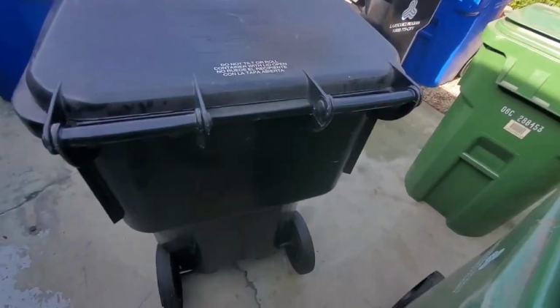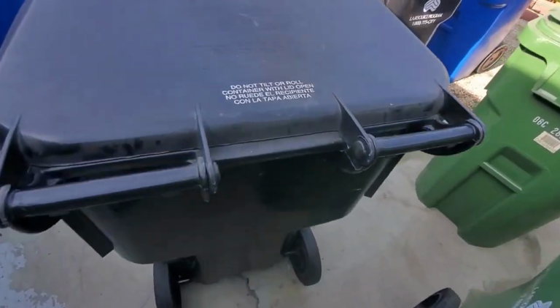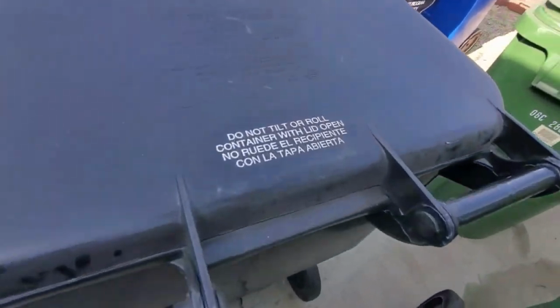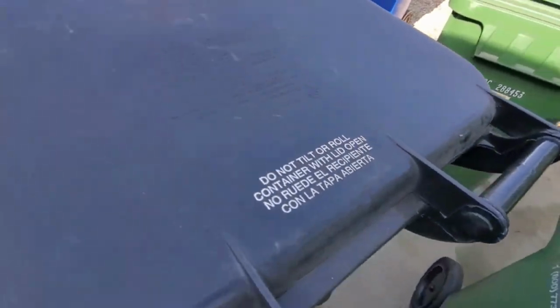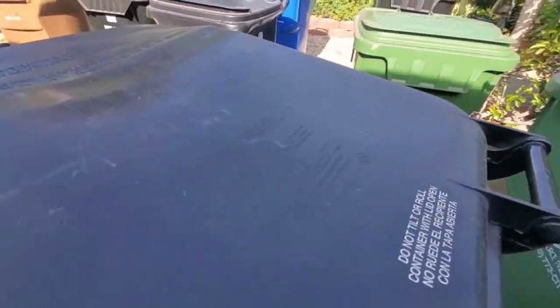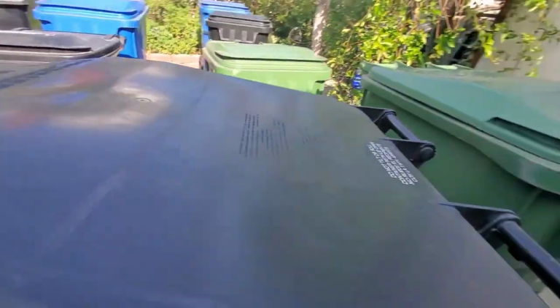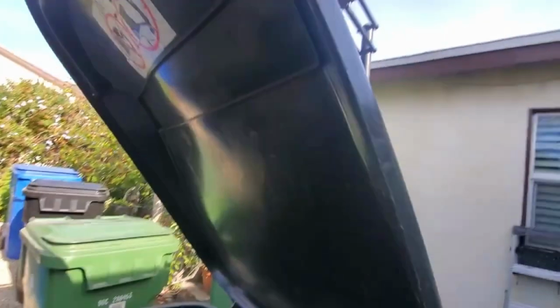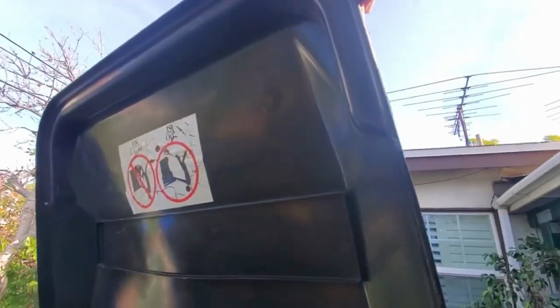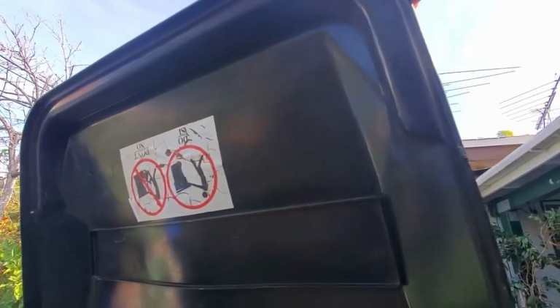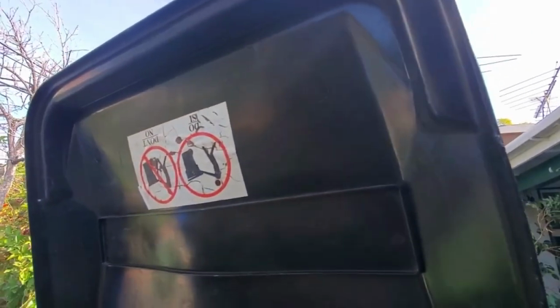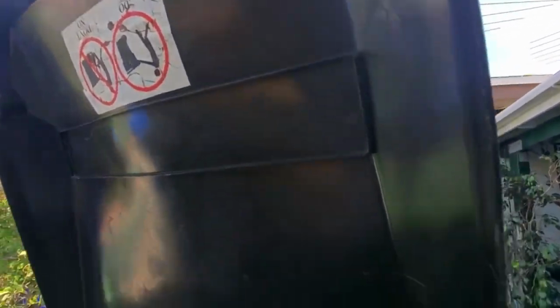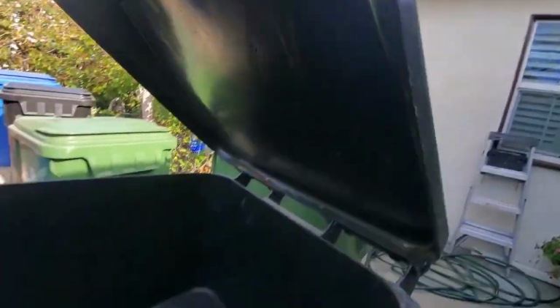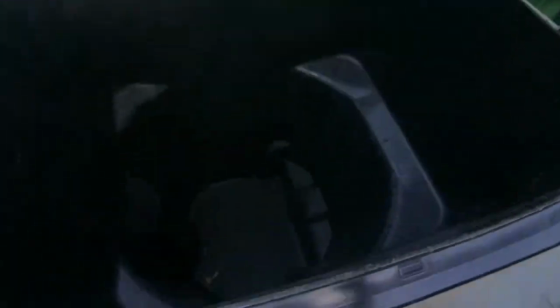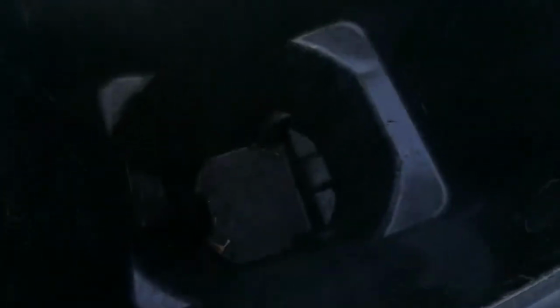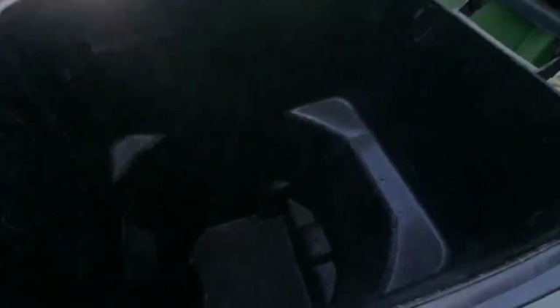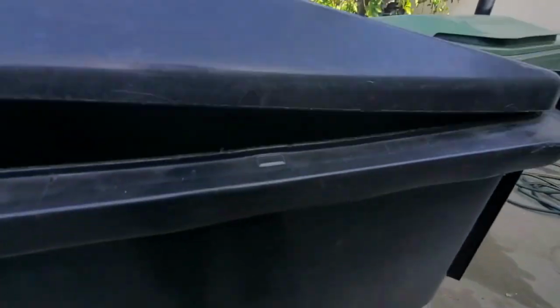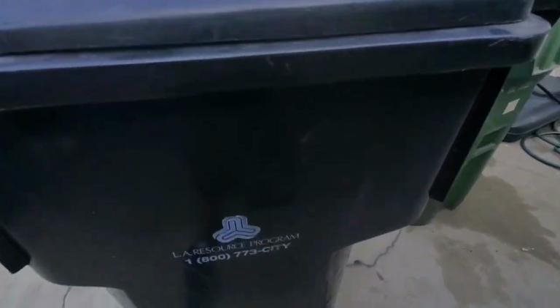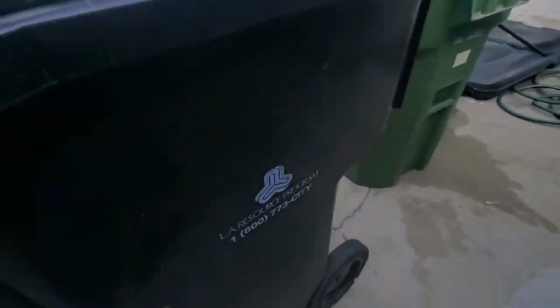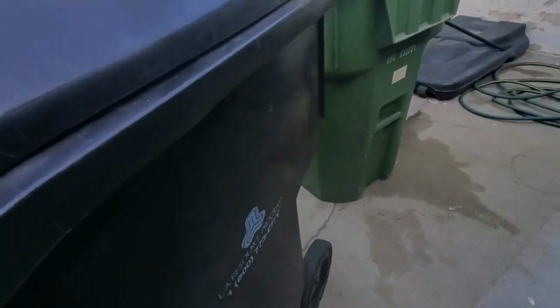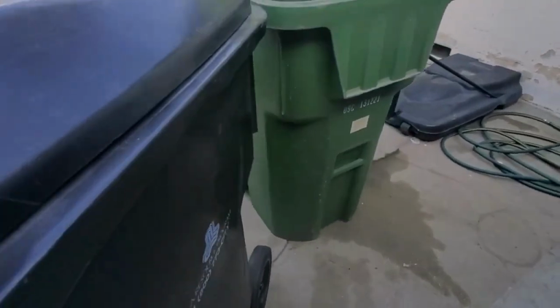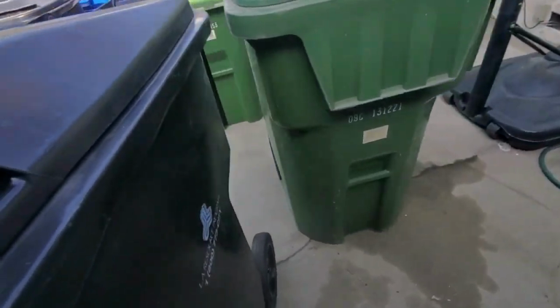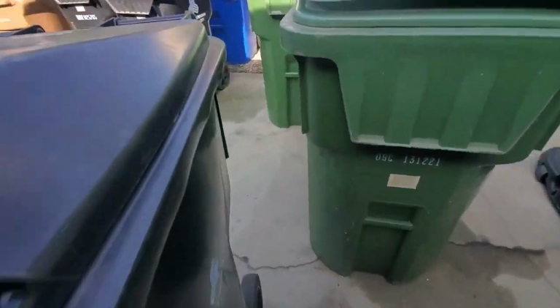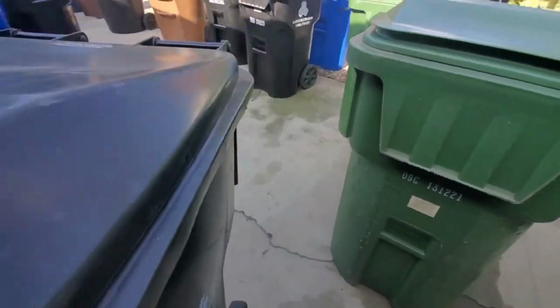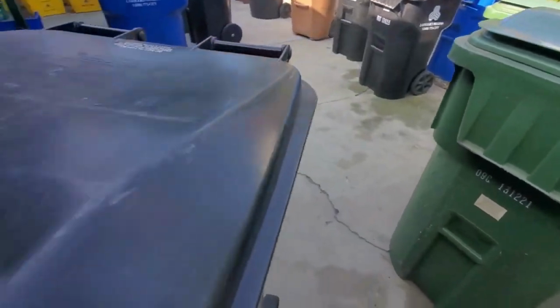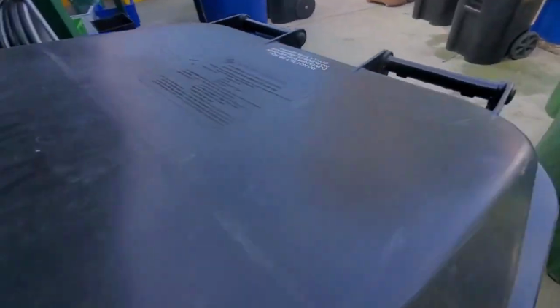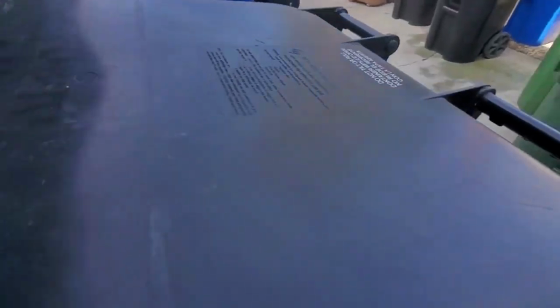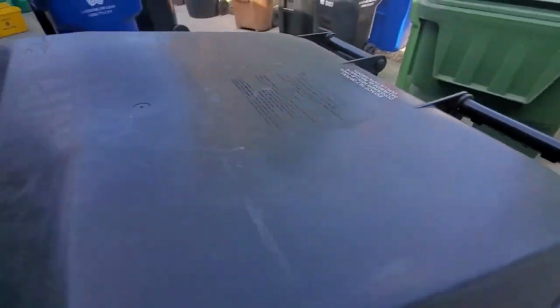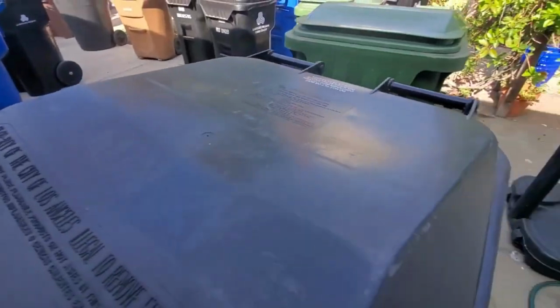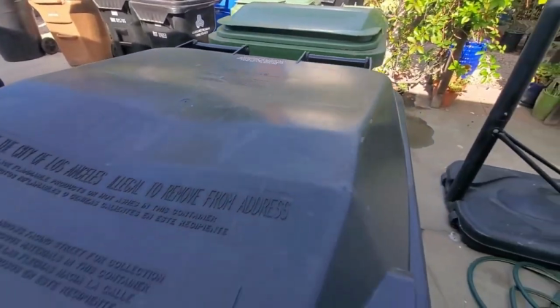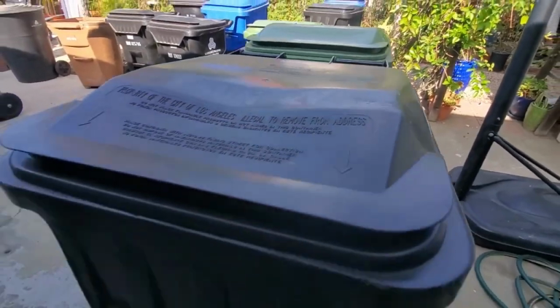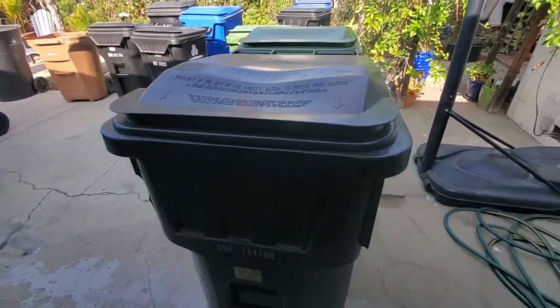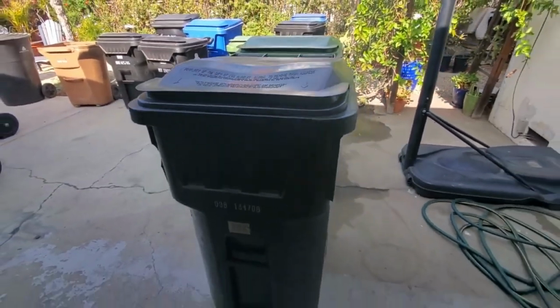Both really nice cans. This one is actually really clean too — no cracks at all, writing still intact on the lid. Pretty rare cans for LA, both of them. Not very common at all. I've only seen like a handful of these in my filming days.